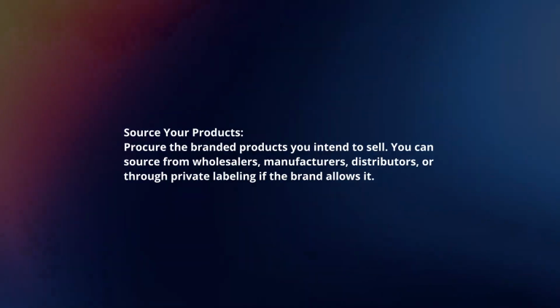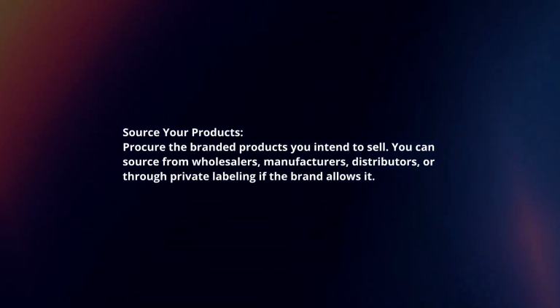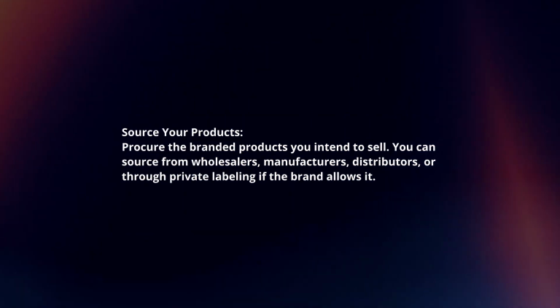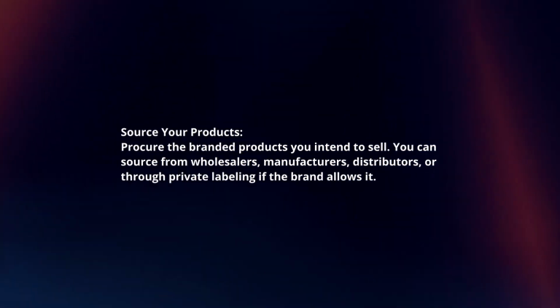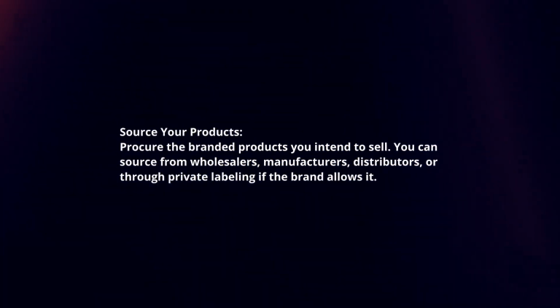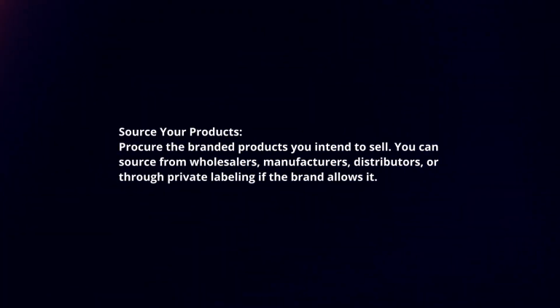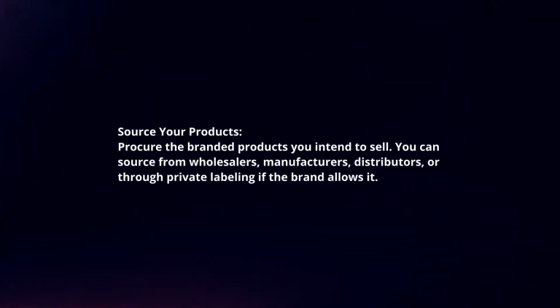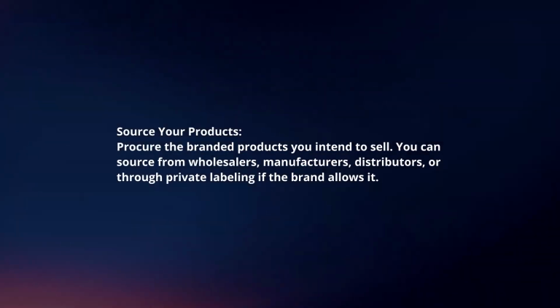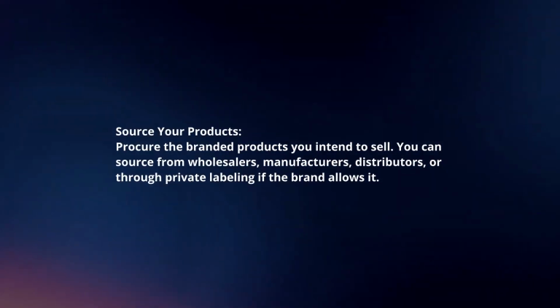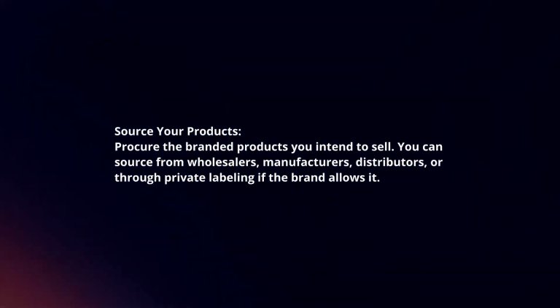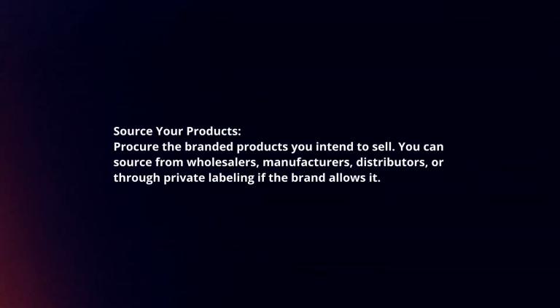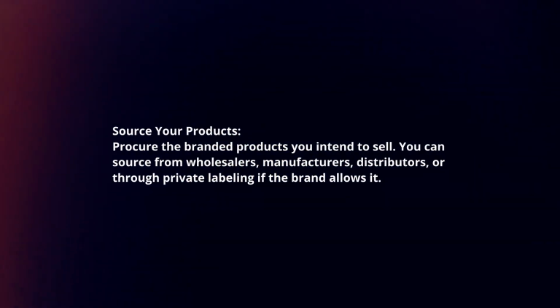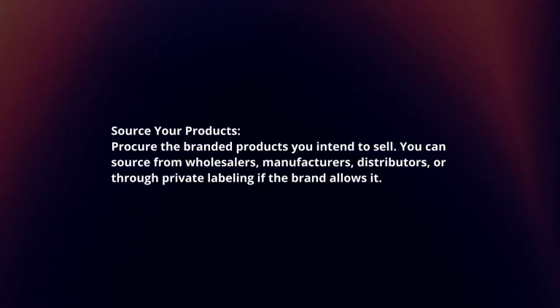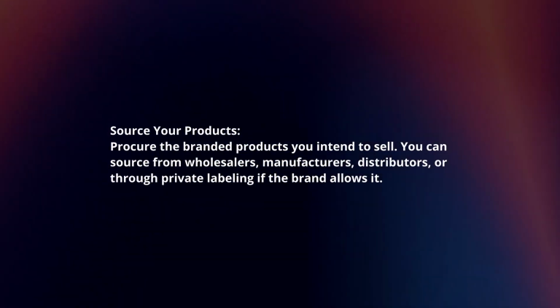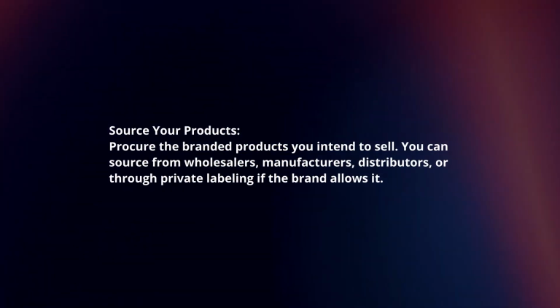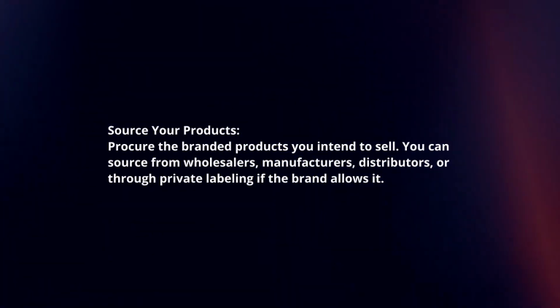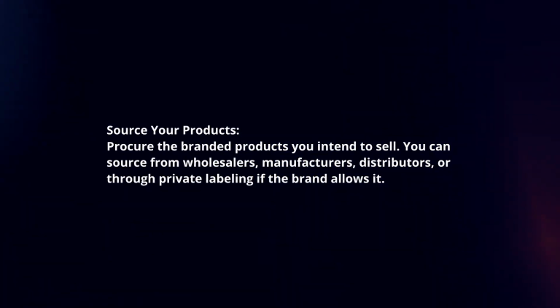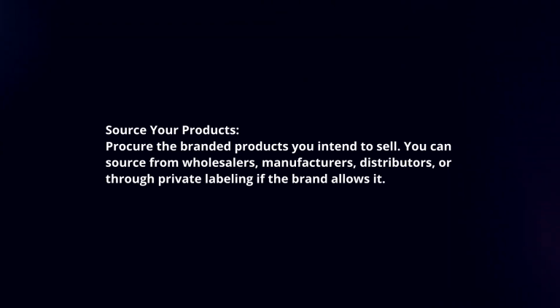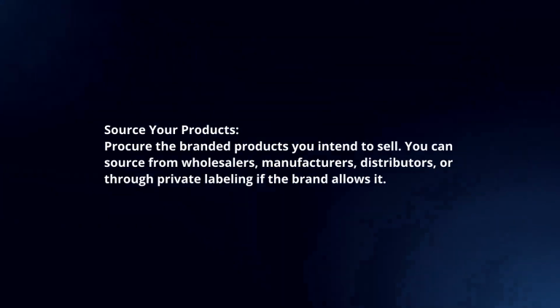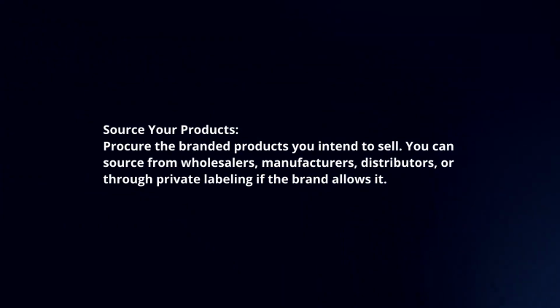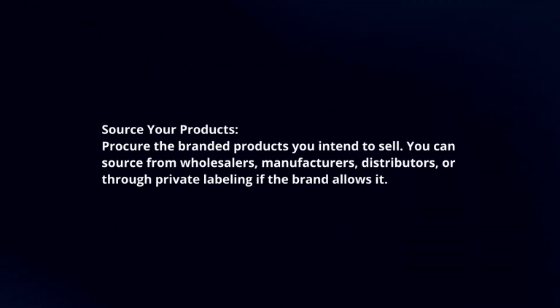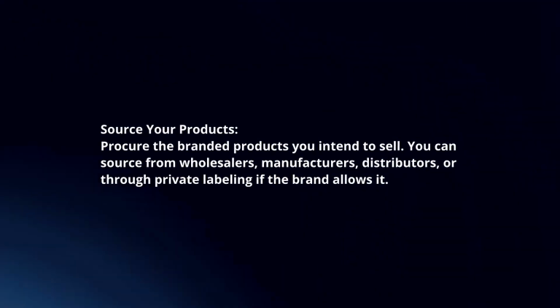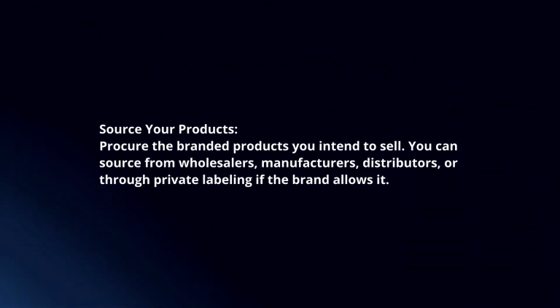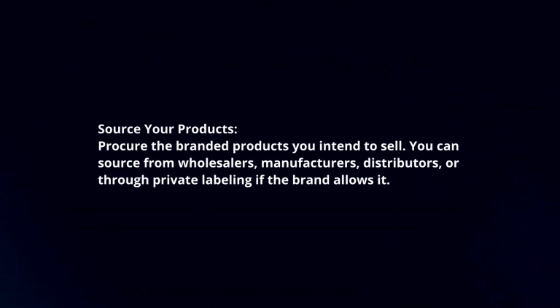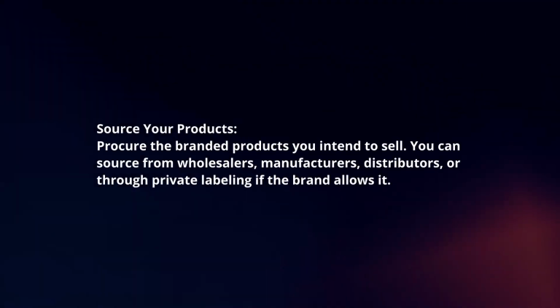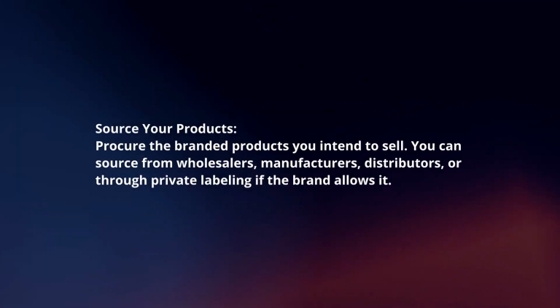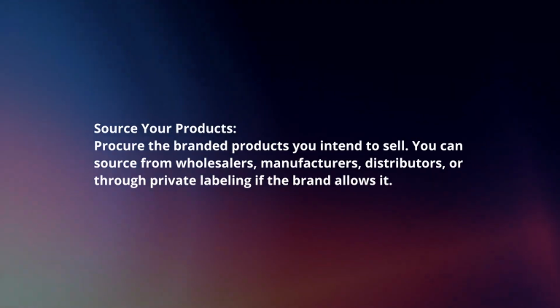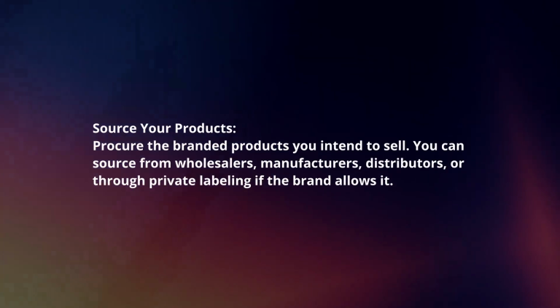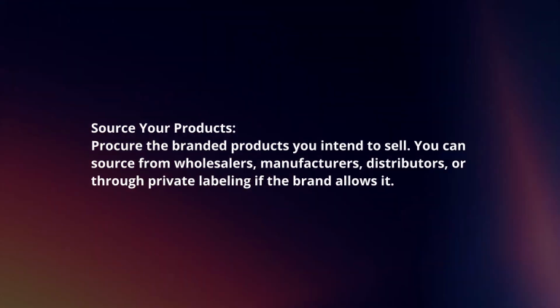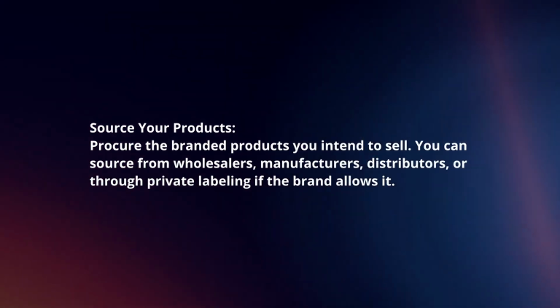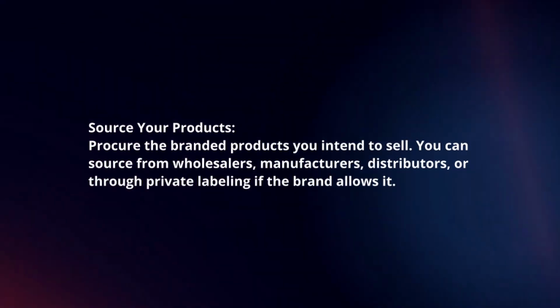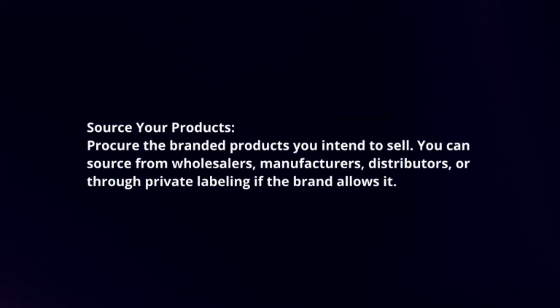Source your products. Procure the branded products you intend to sell. You can source from wholesalers, manufacturers, distributors, or through private labeling if the brand allows it.